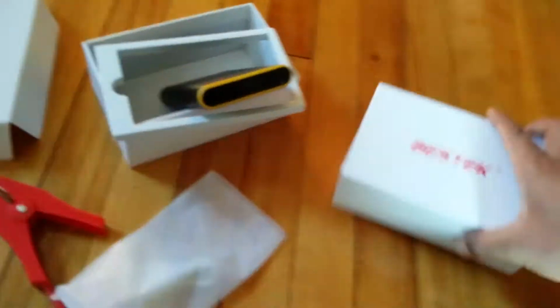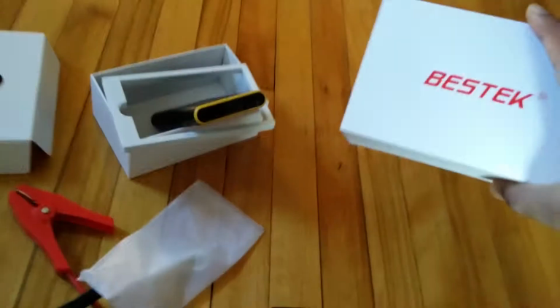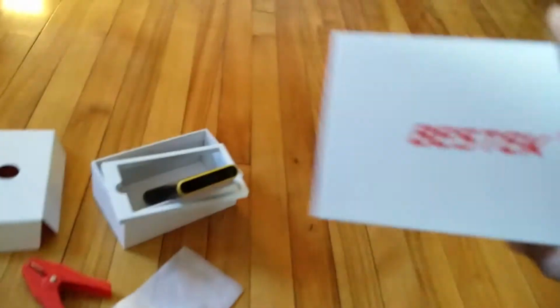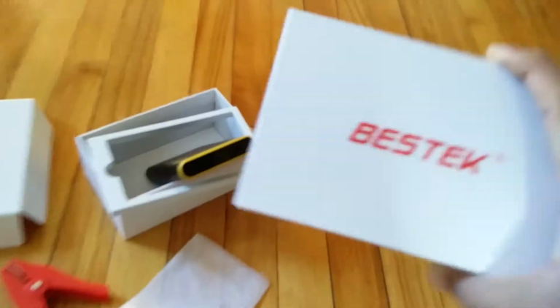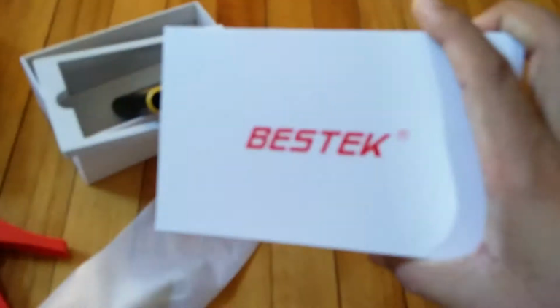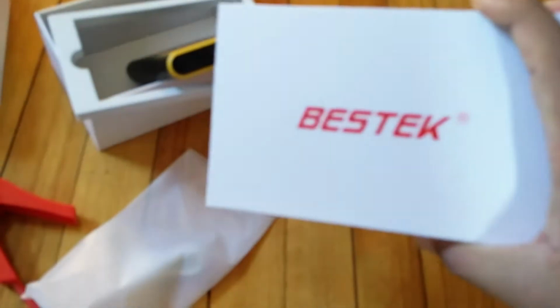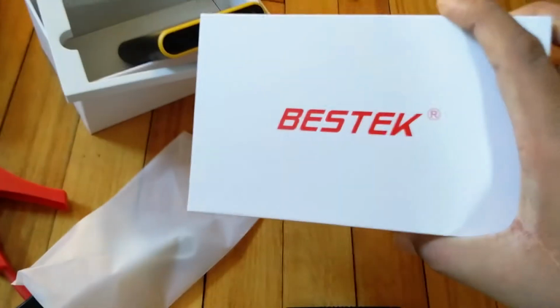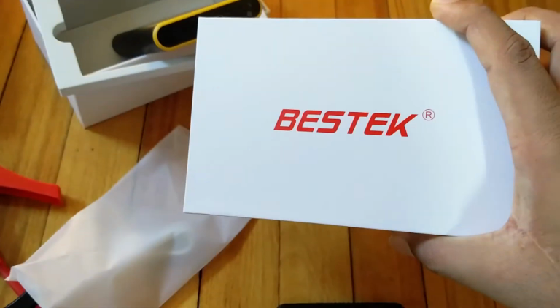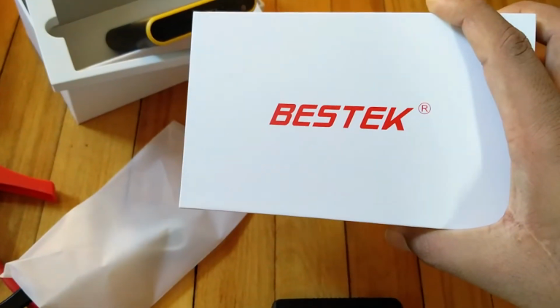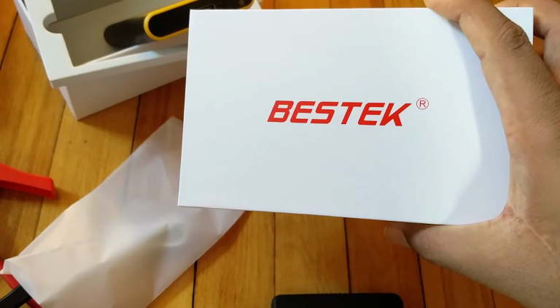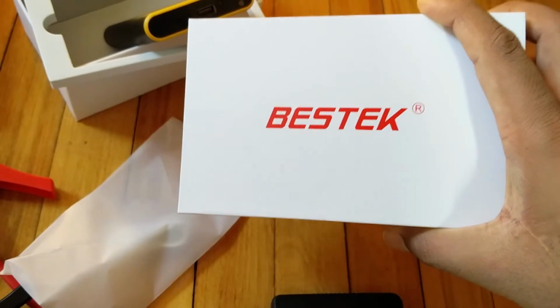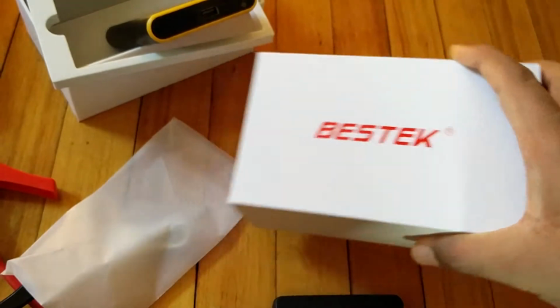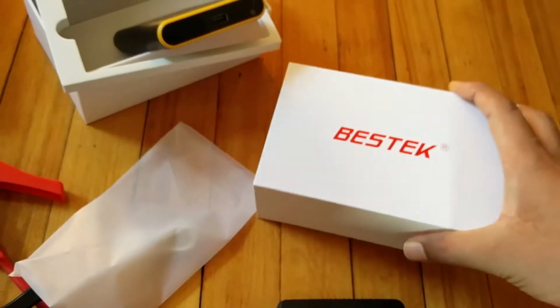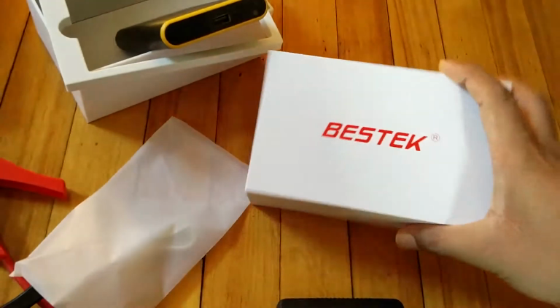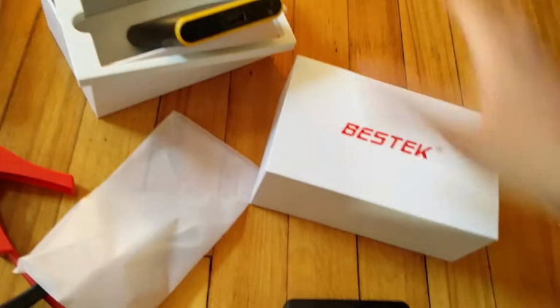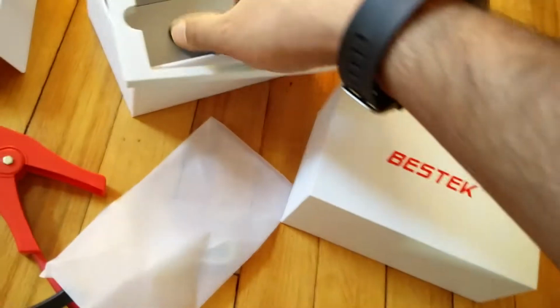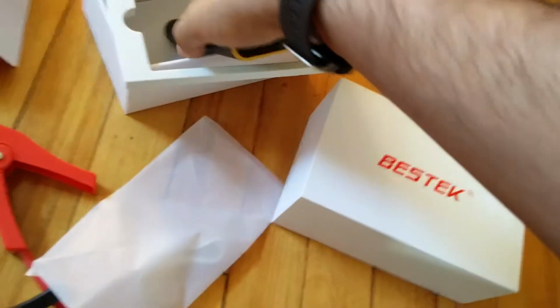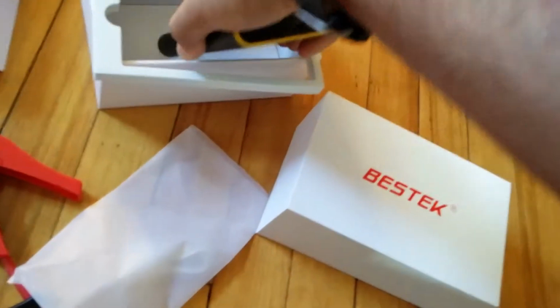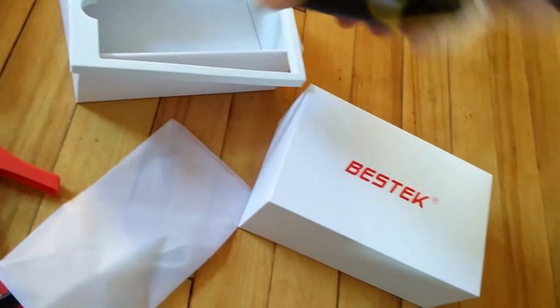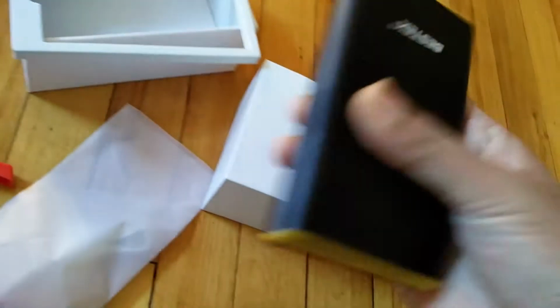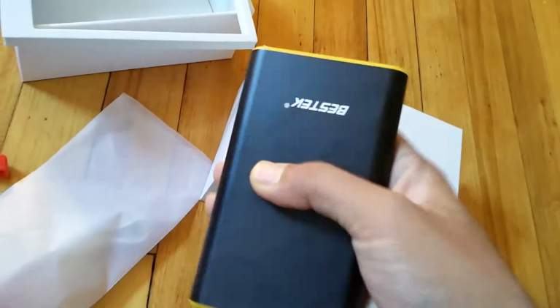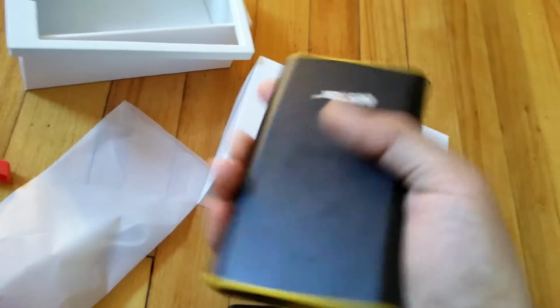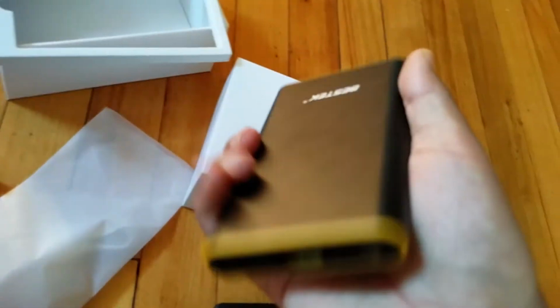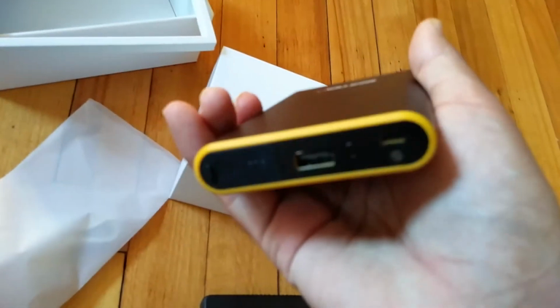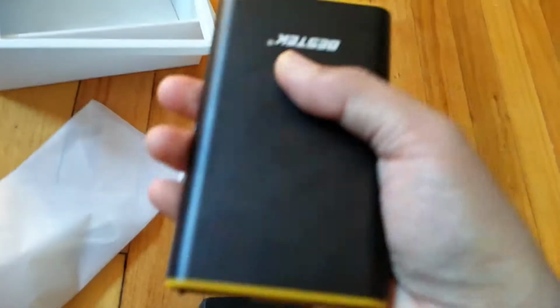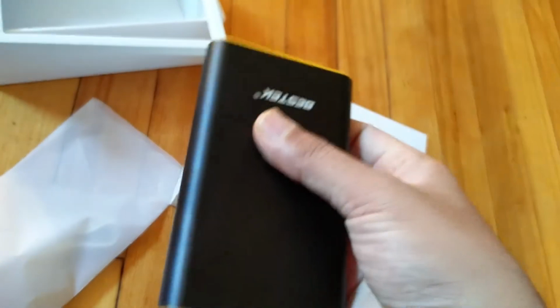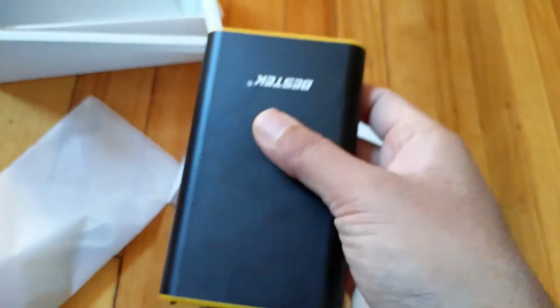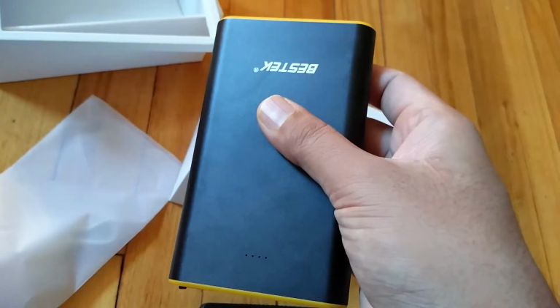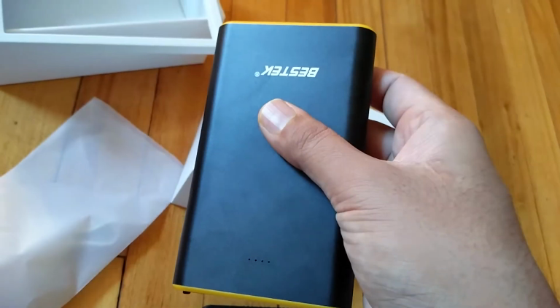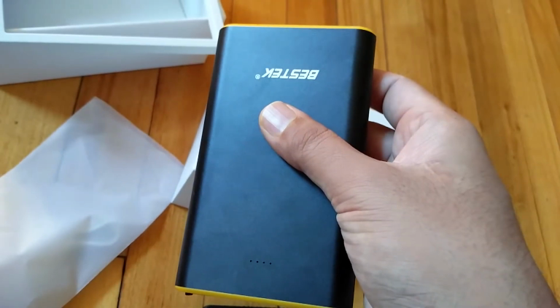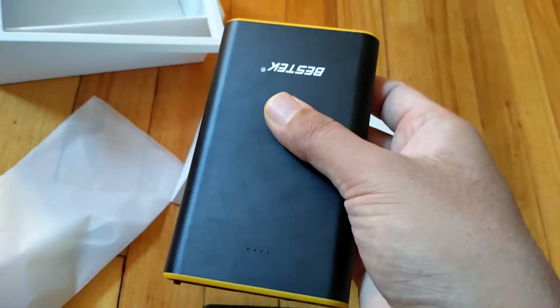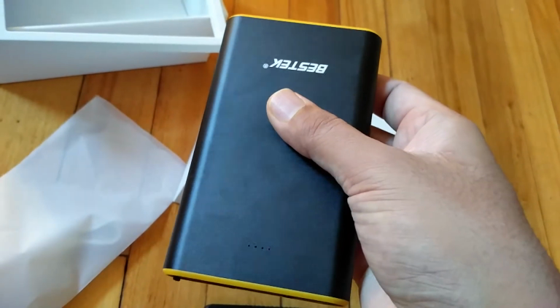Hello everyone, so today we are looking at the Bestech car charger jump starter and the portable power bank. It arrived in this nice white box. This is the portable power bank itself — it's 8000 milliampere capacity, that's a lot of juice.